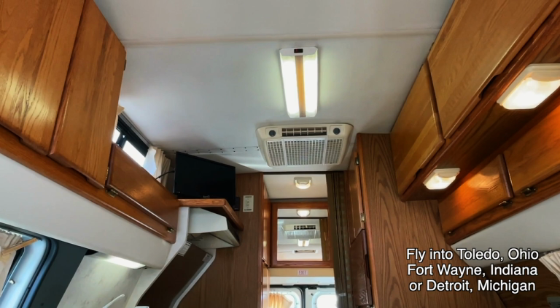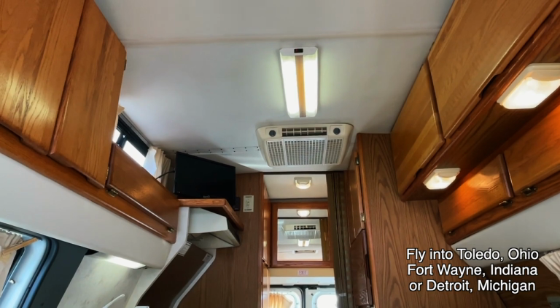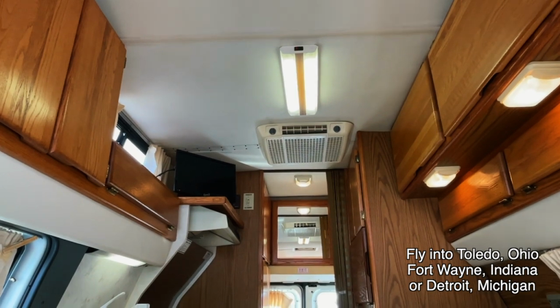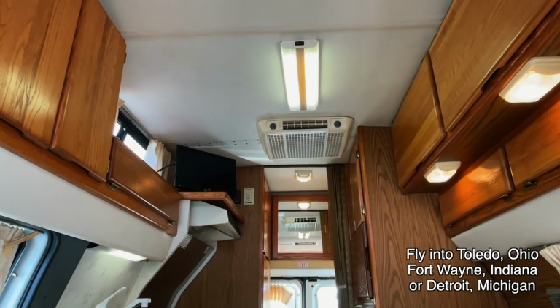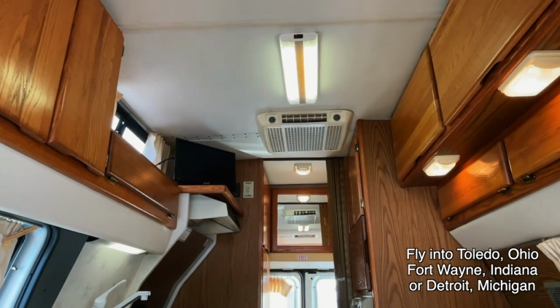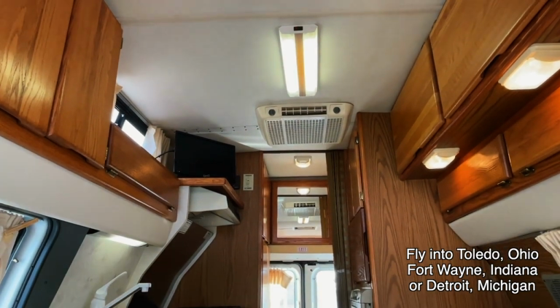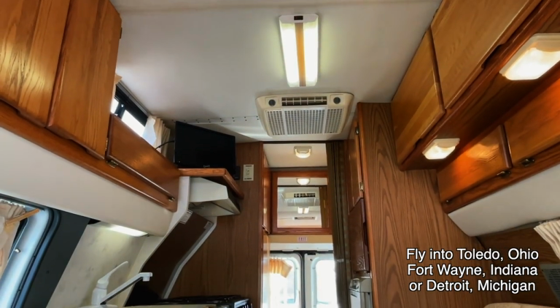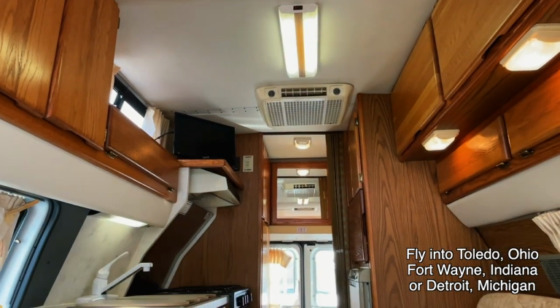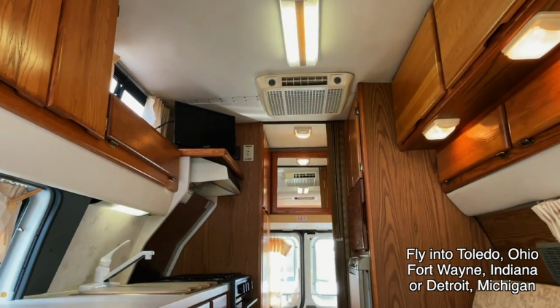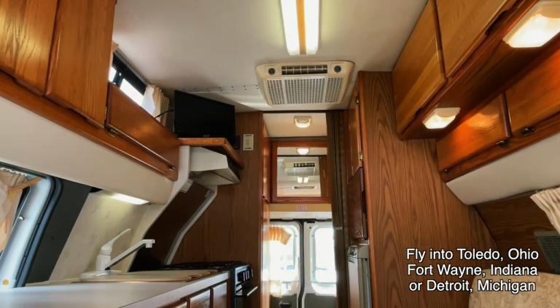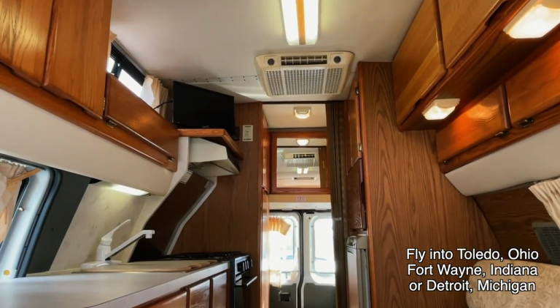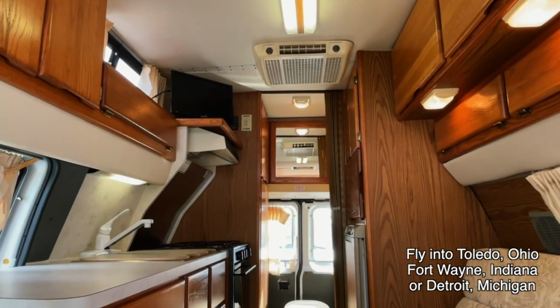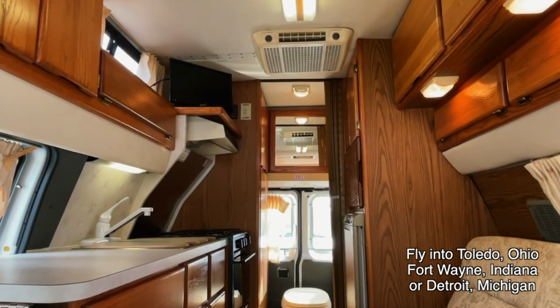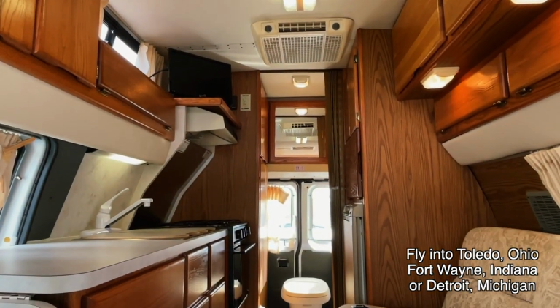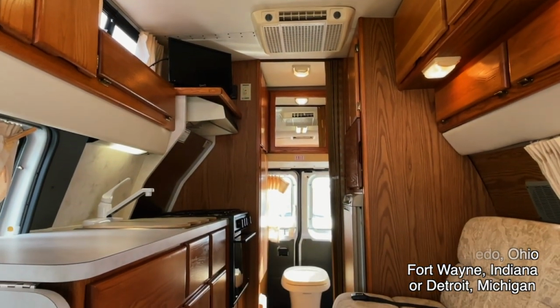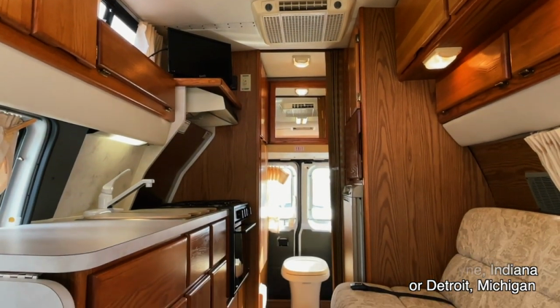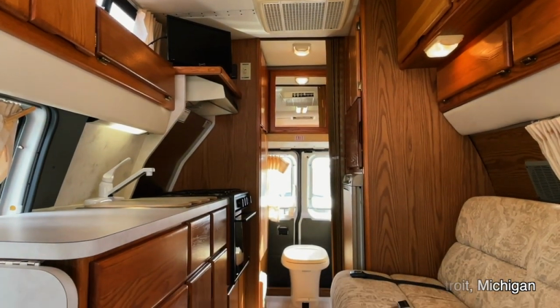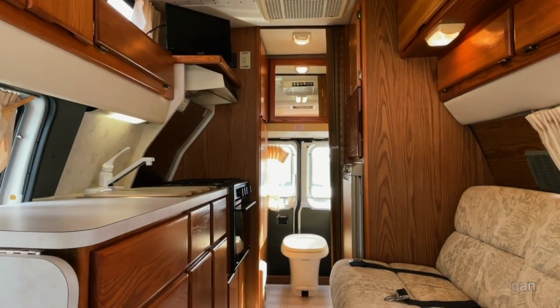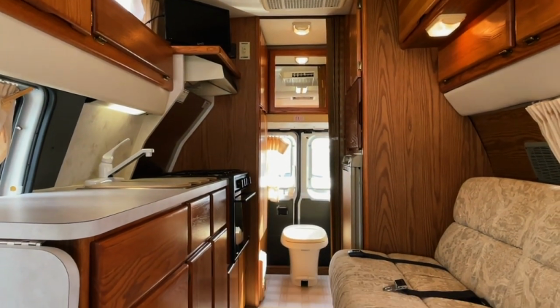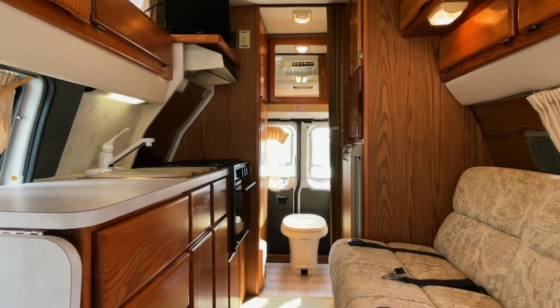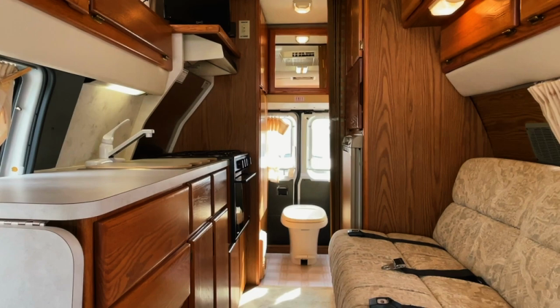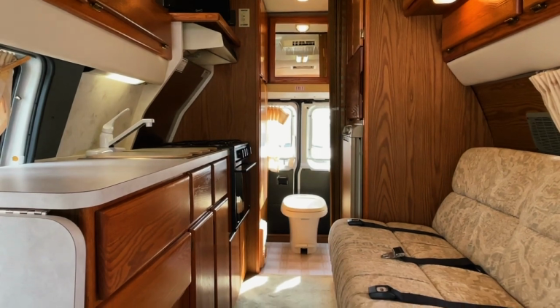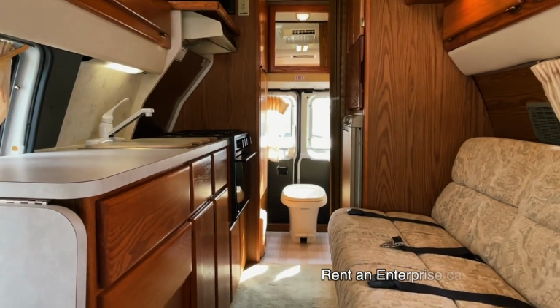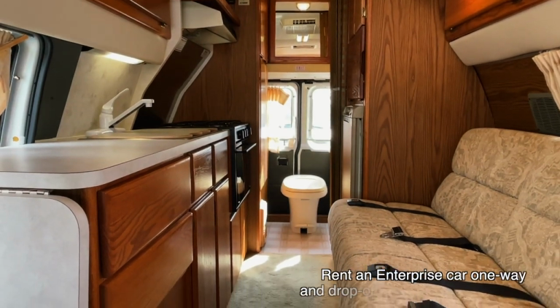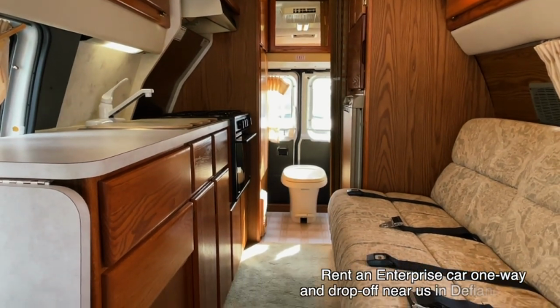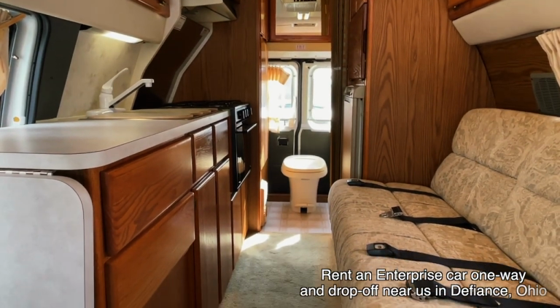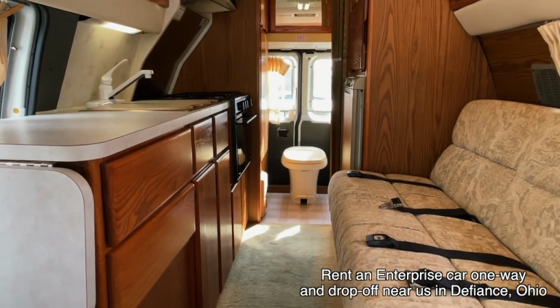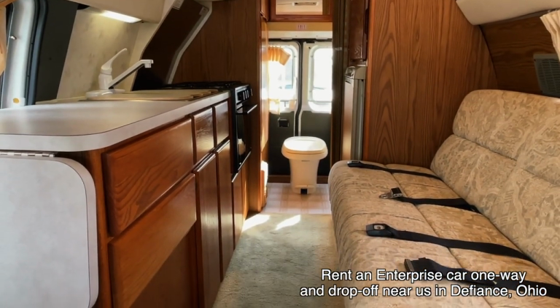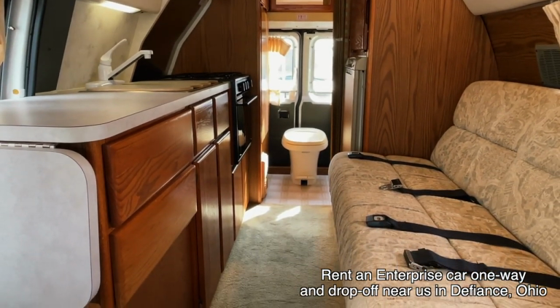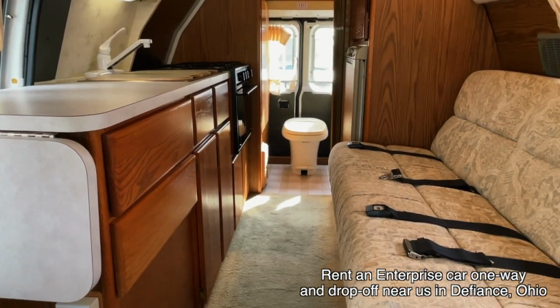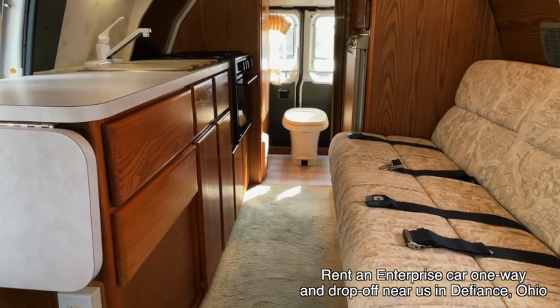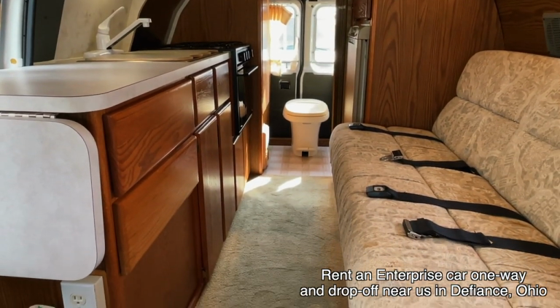I'll start in the front, work my way towards the rear, then come back towards the front. I'm going to do my best to give you a good idea of the overall floor plan as well as the overall condition of this unit.